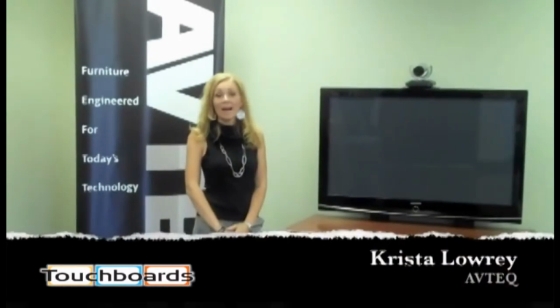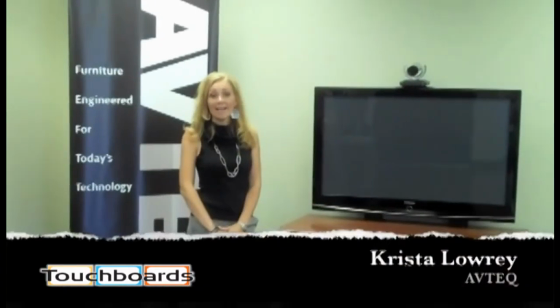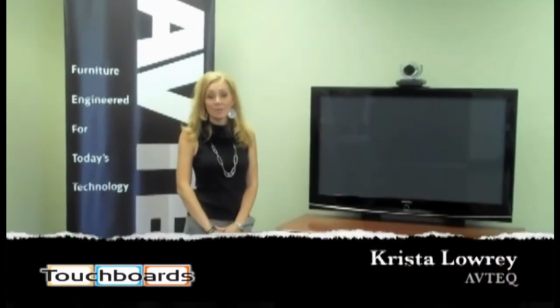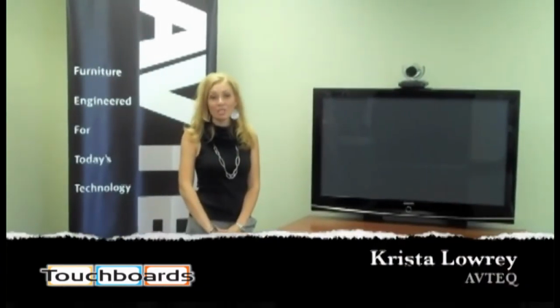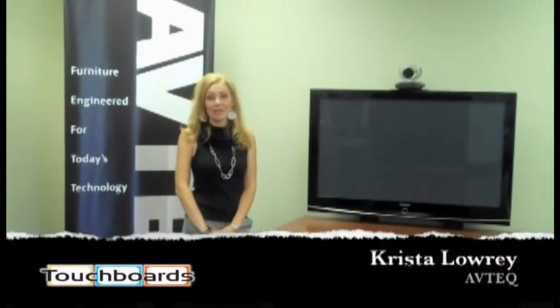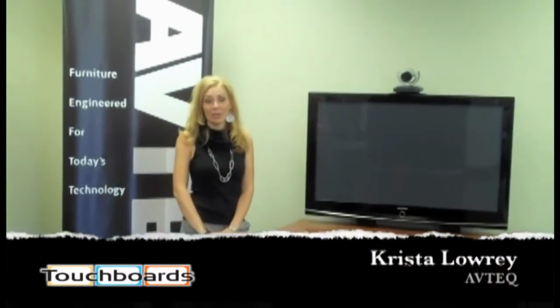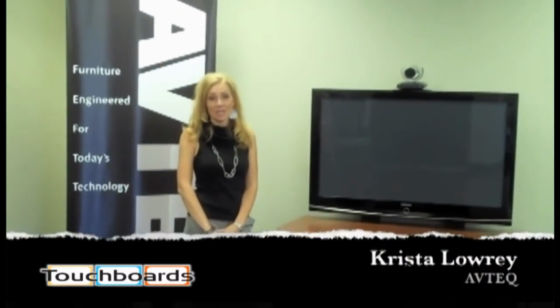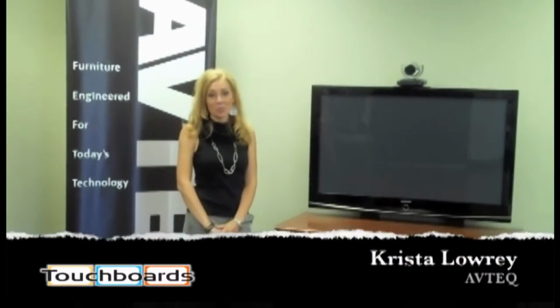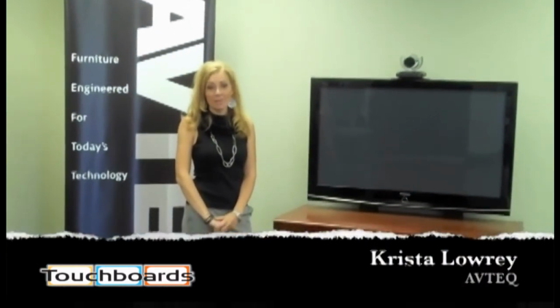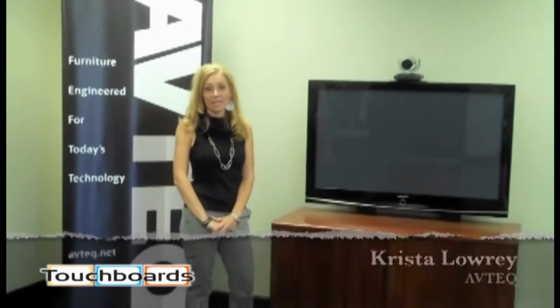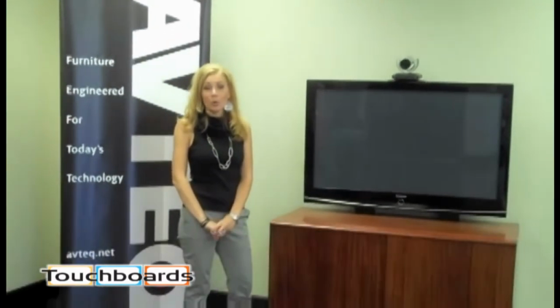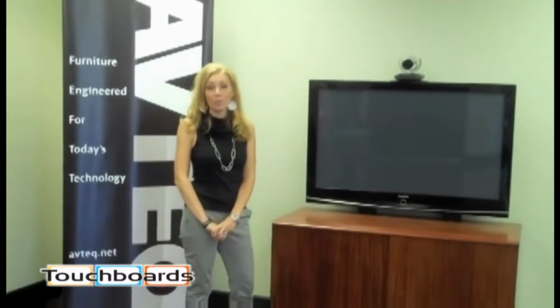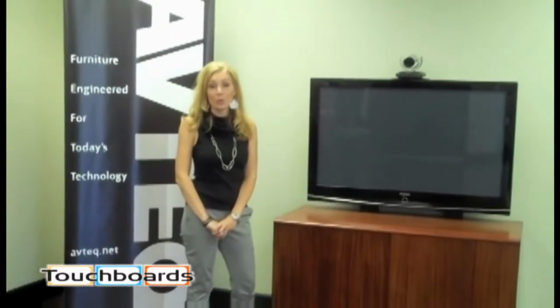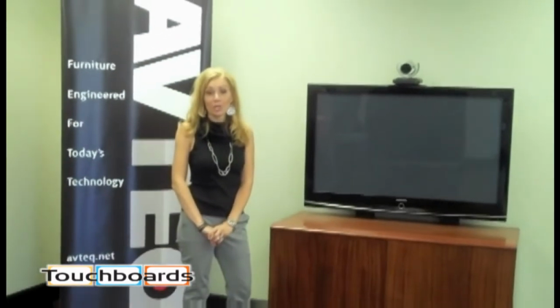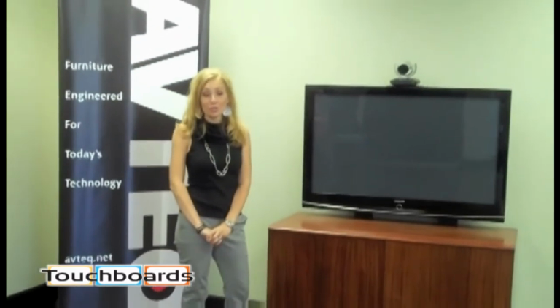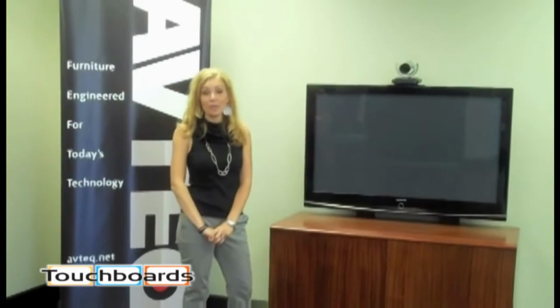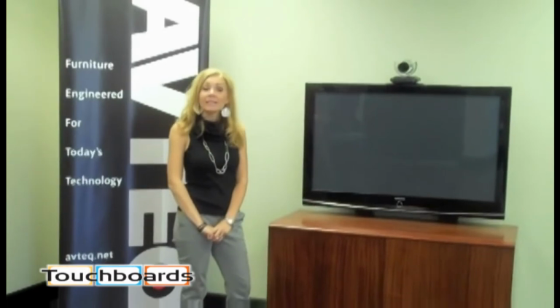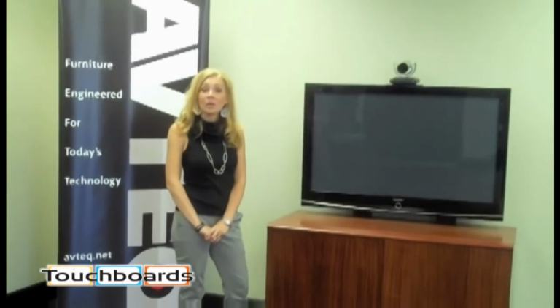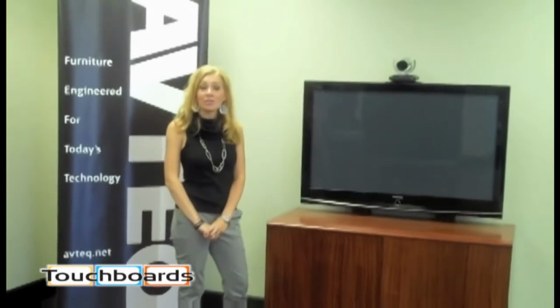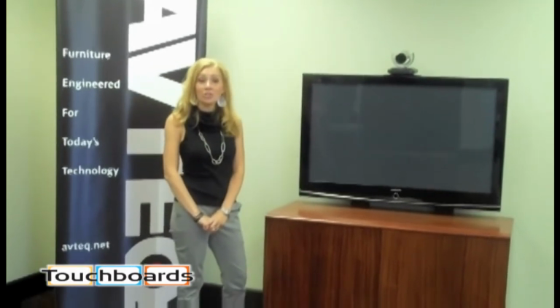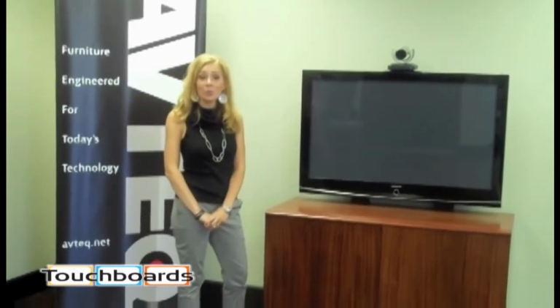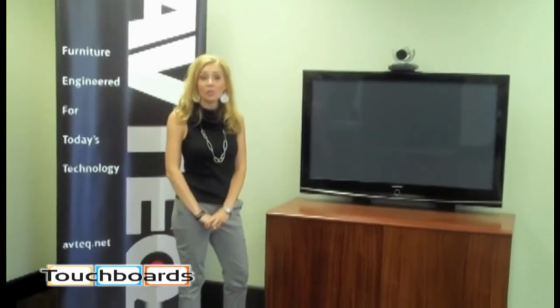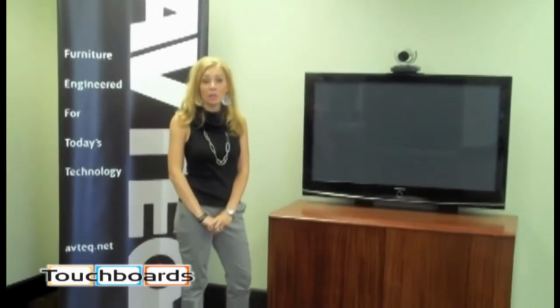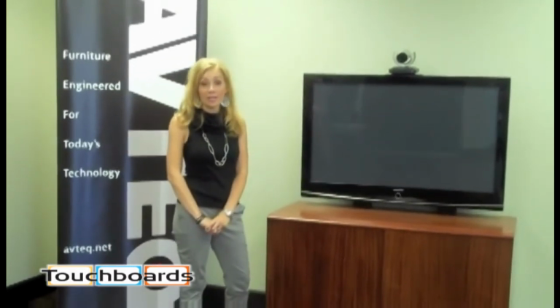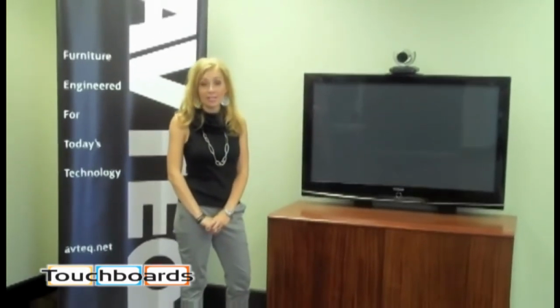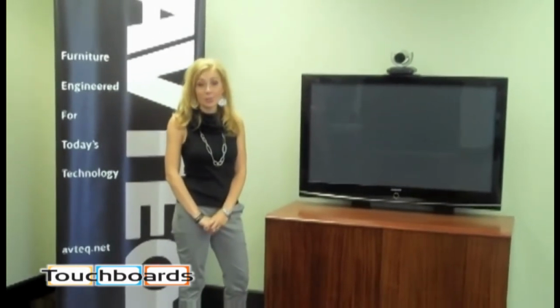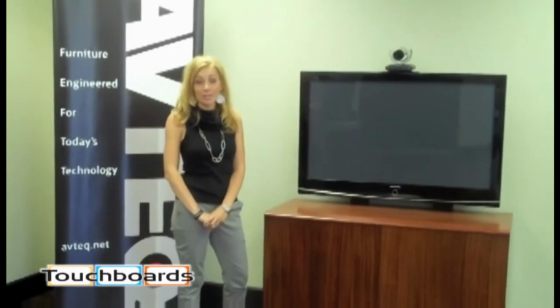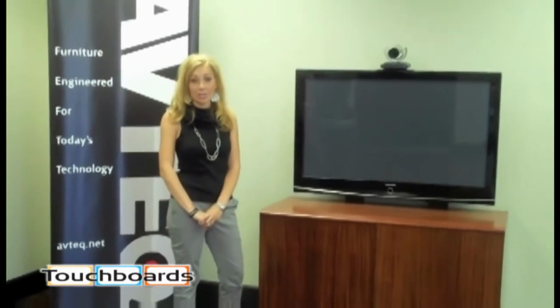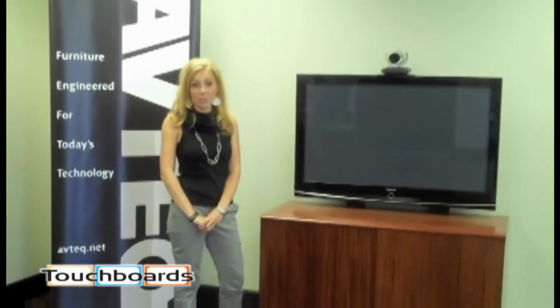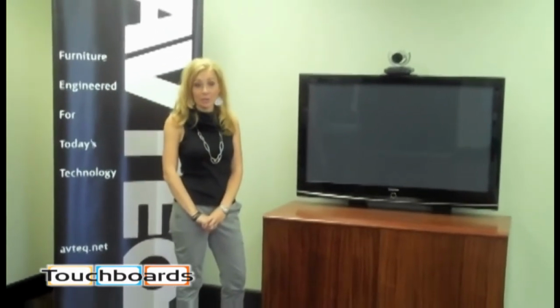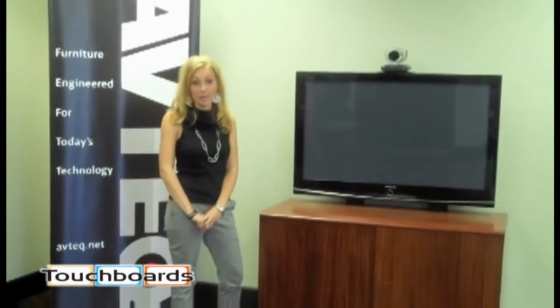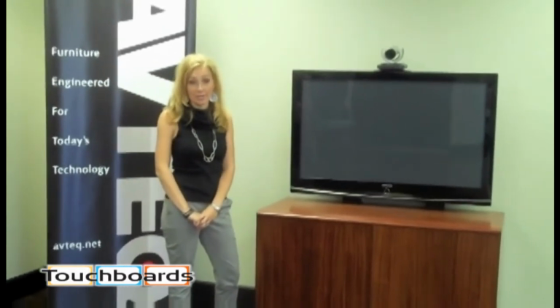Hi, I'm Krysta Lowry, Marketing Manager with AvTech. I want to welcome you to our product showroom. Today I want to introduce you to our brand new 2-bay credenza. It's the more space-conscious version of our 3-bay credenza.